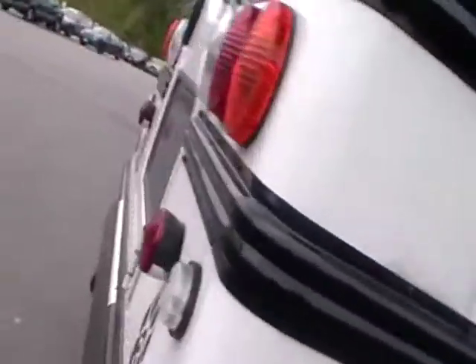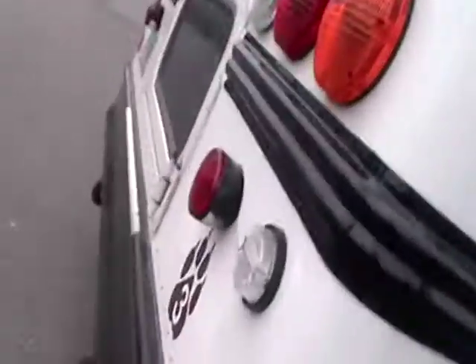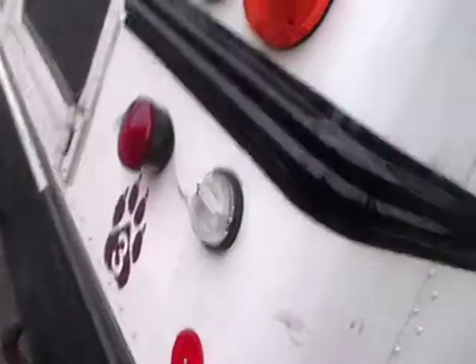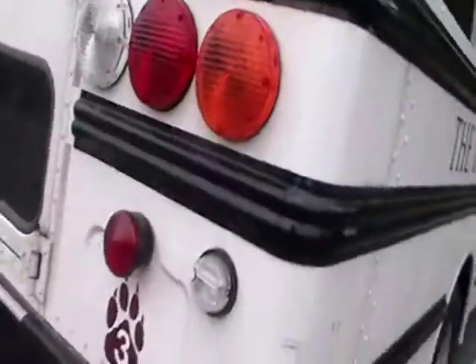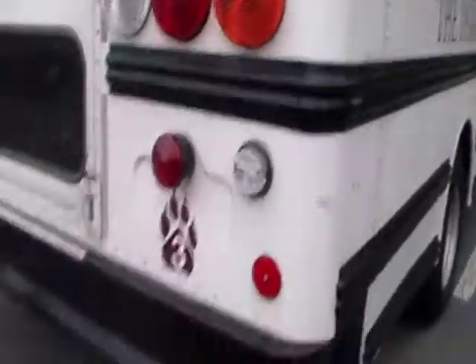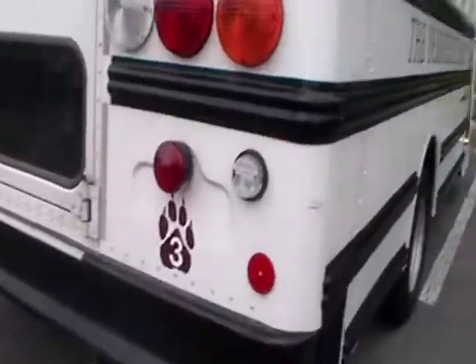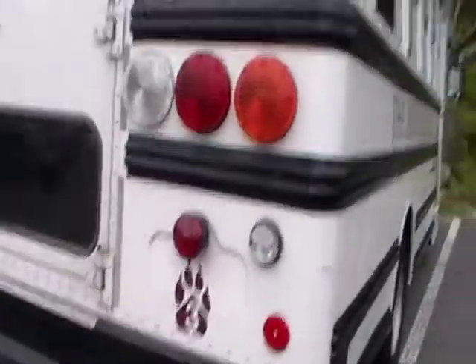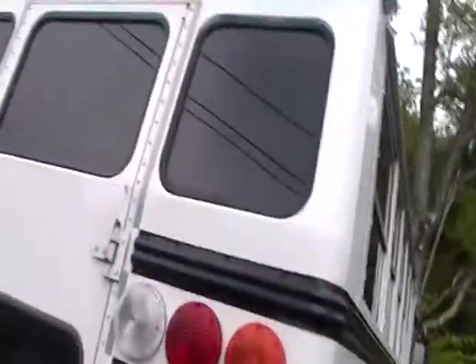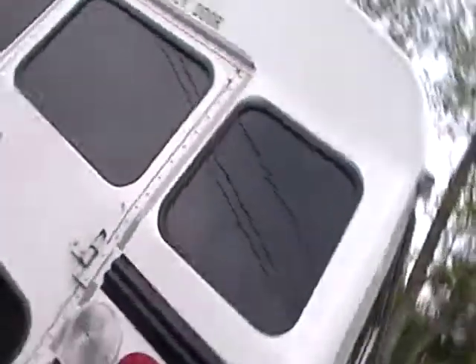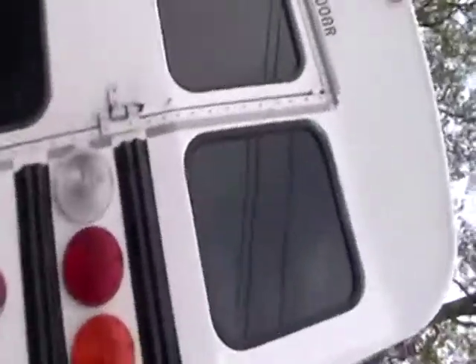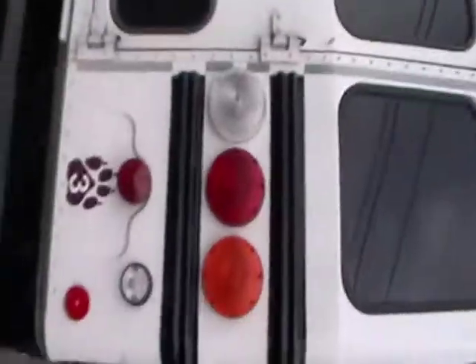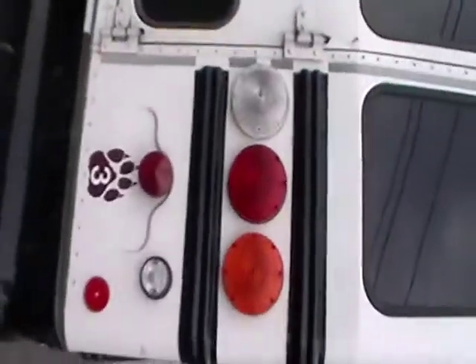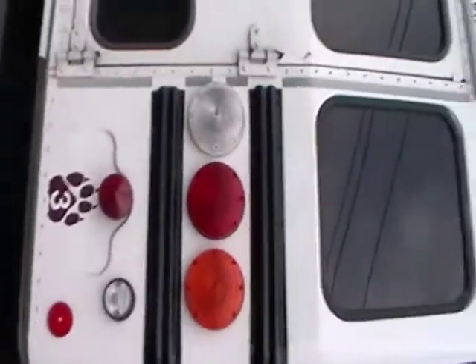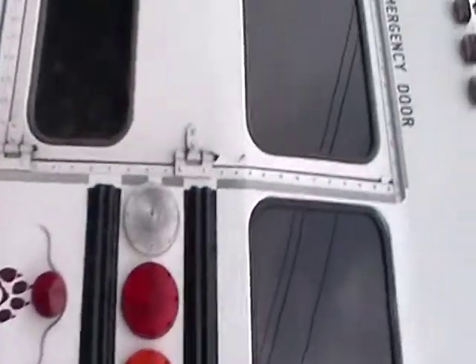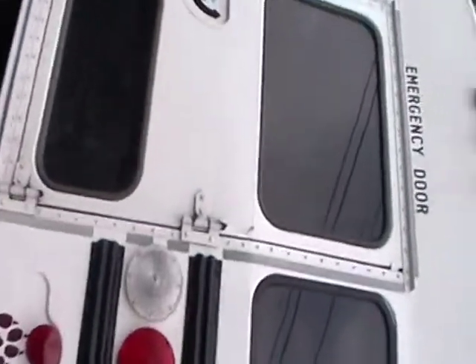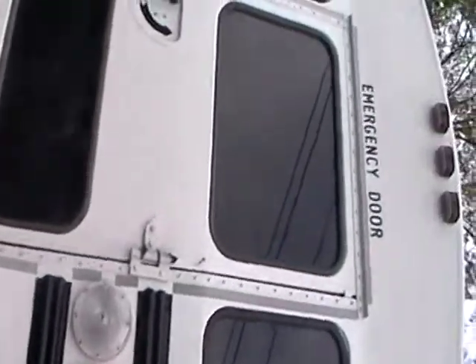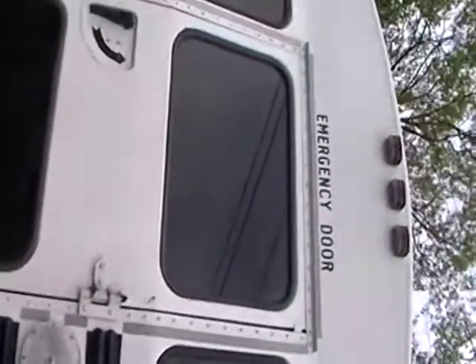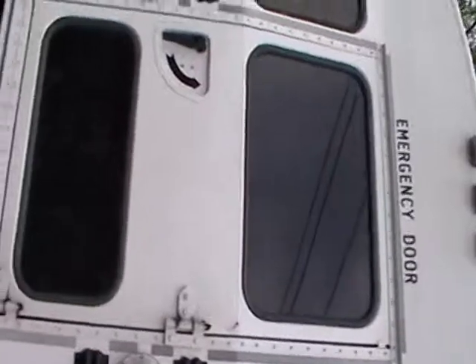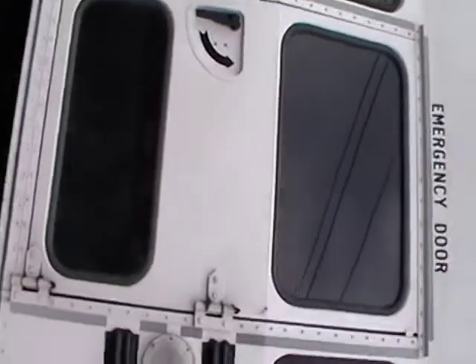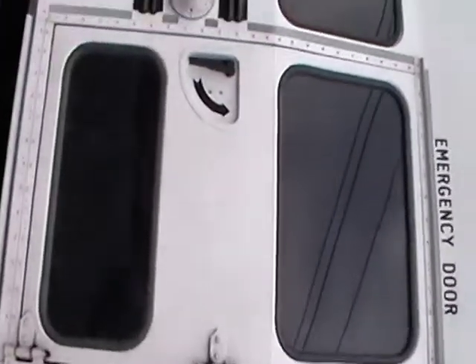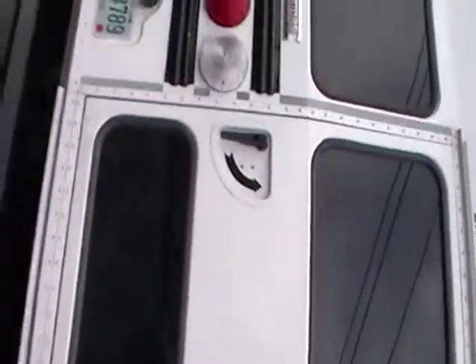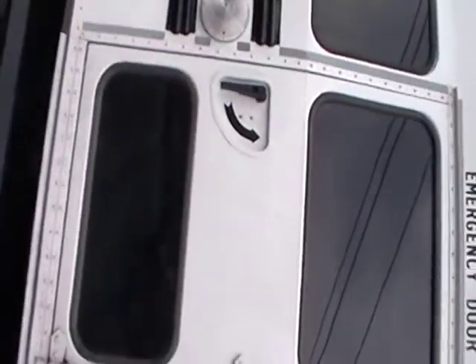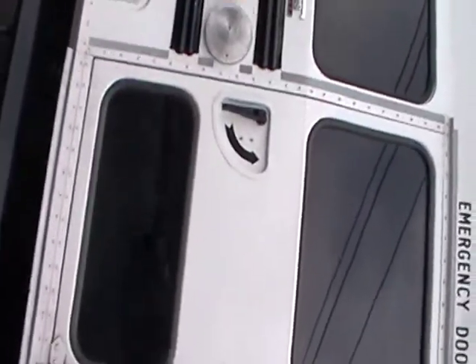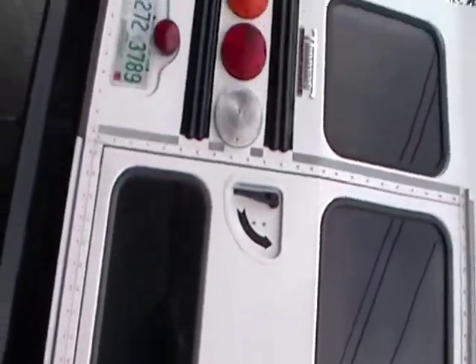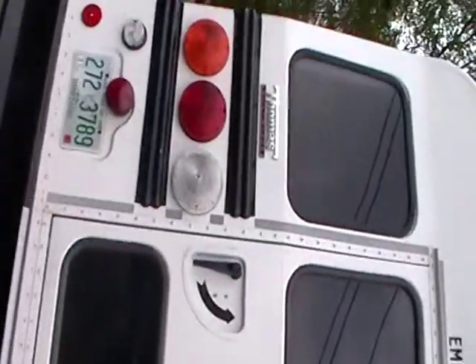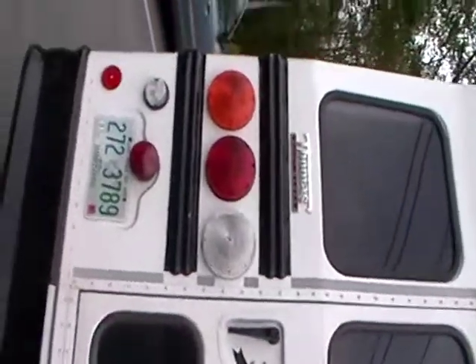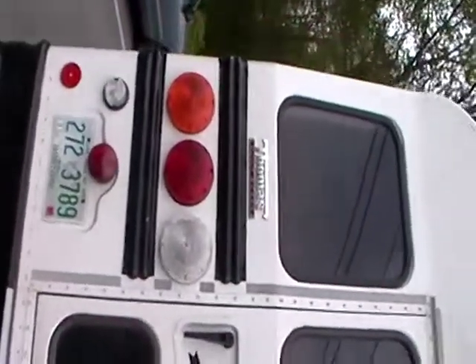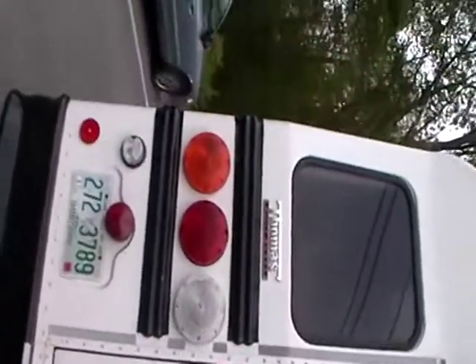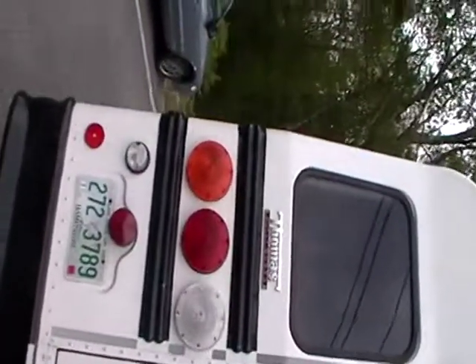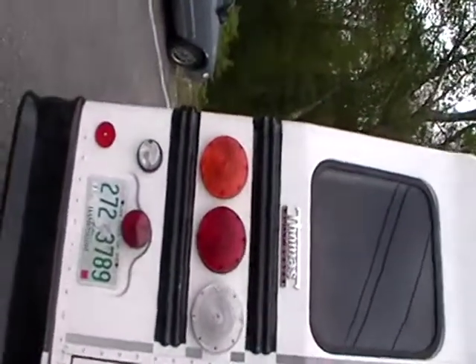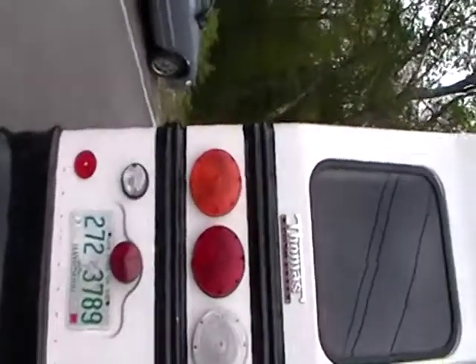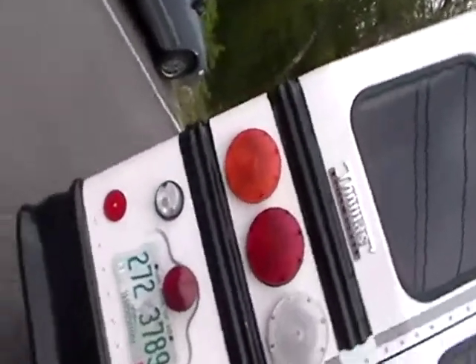Here's the back view. It's bus three, I guess. Emergency door.